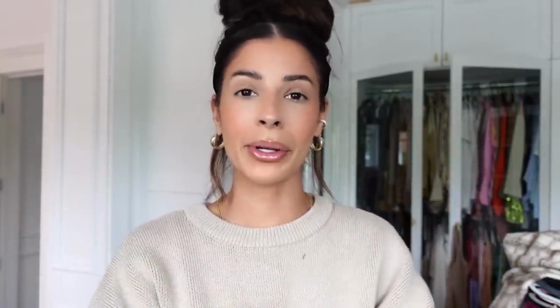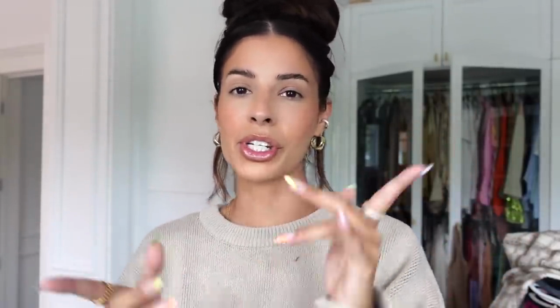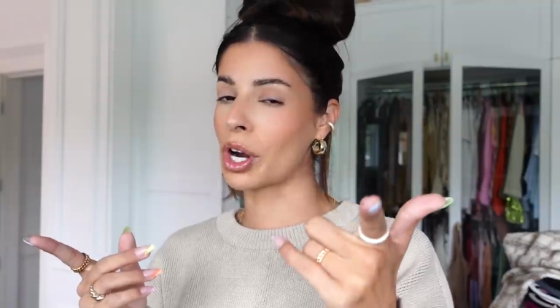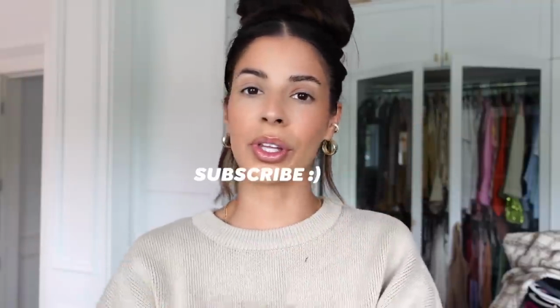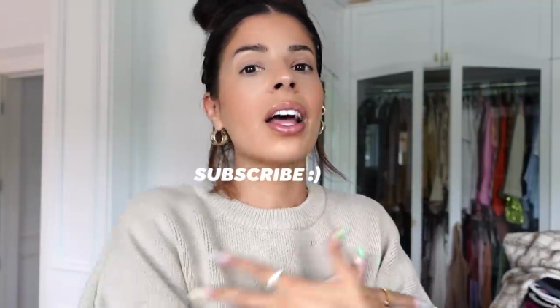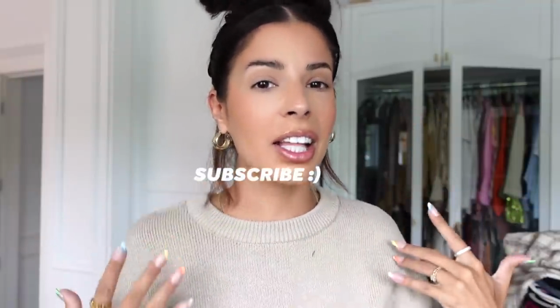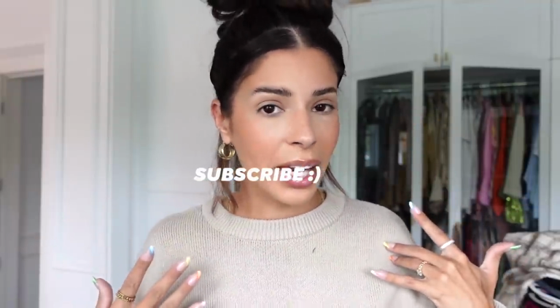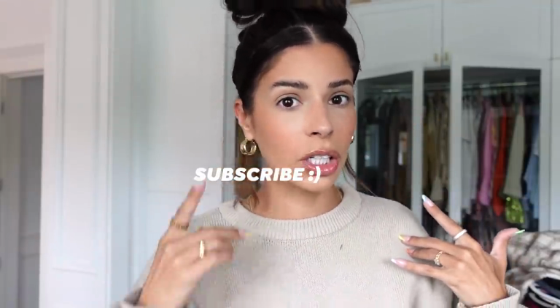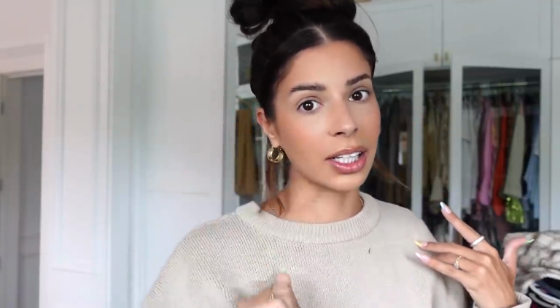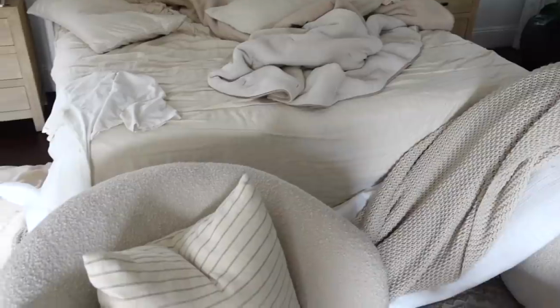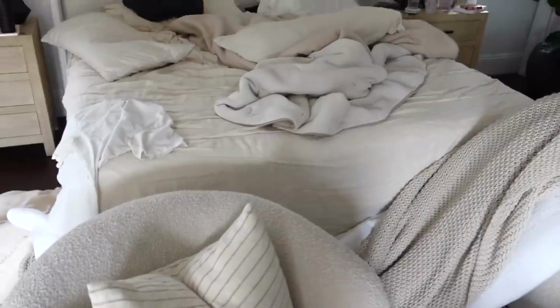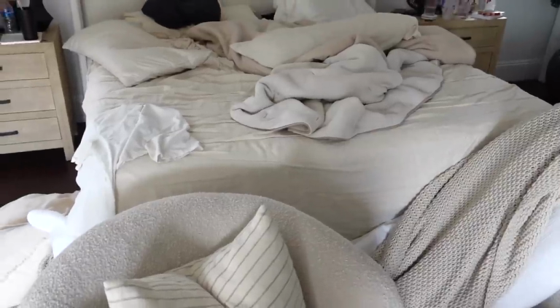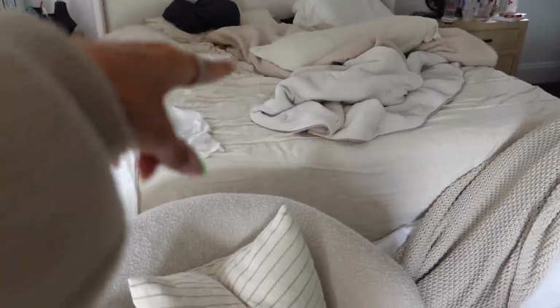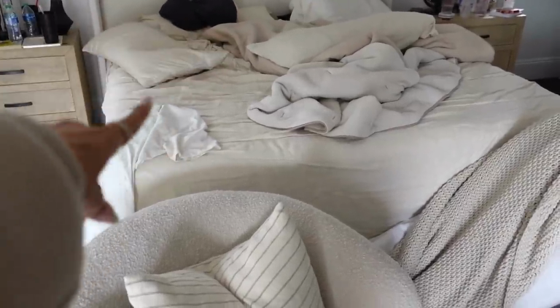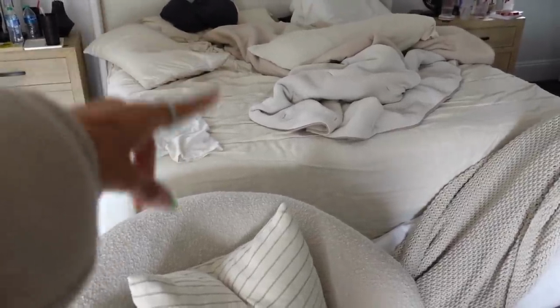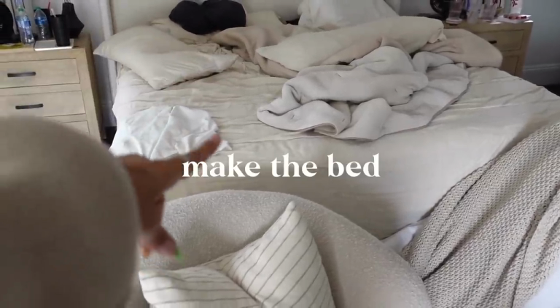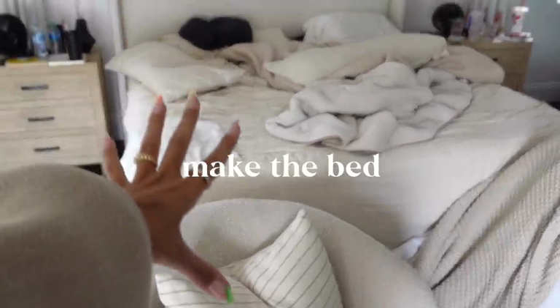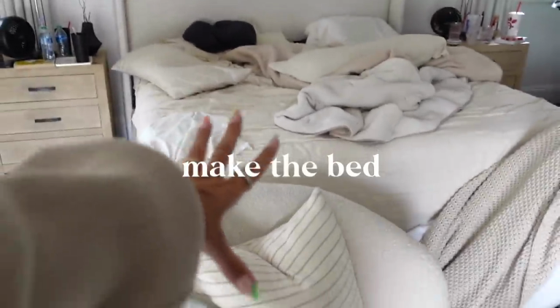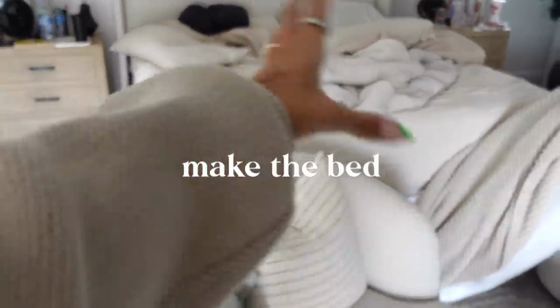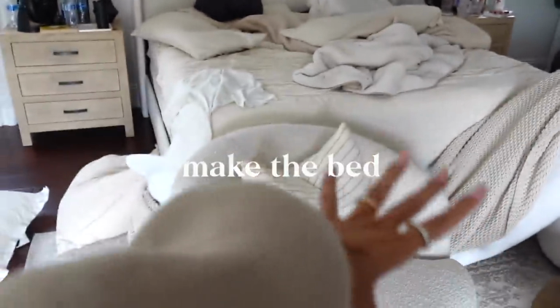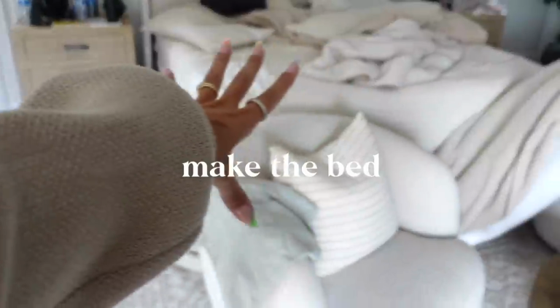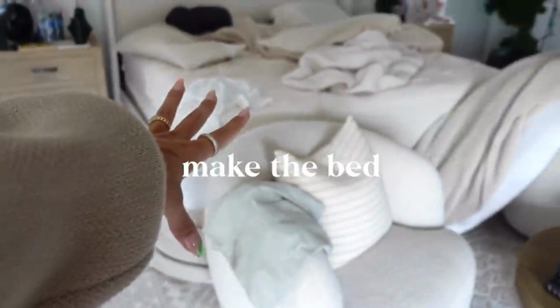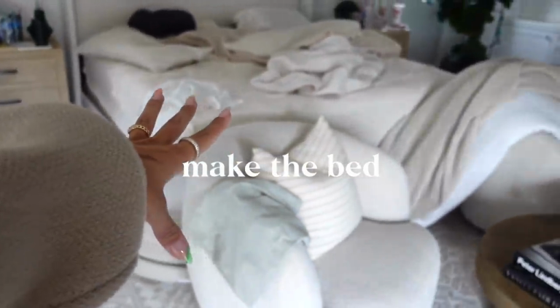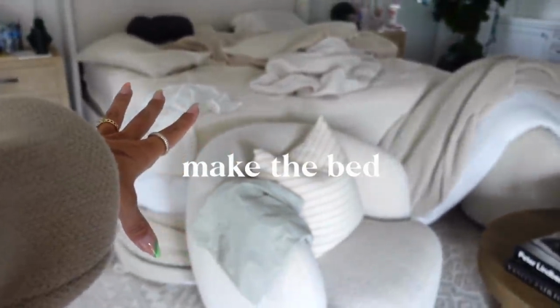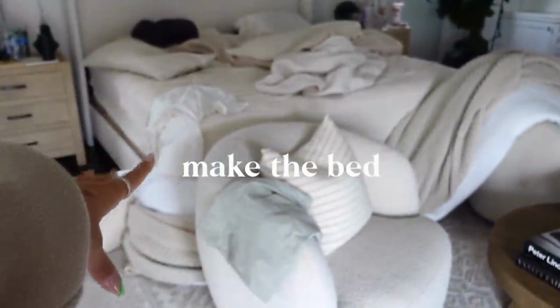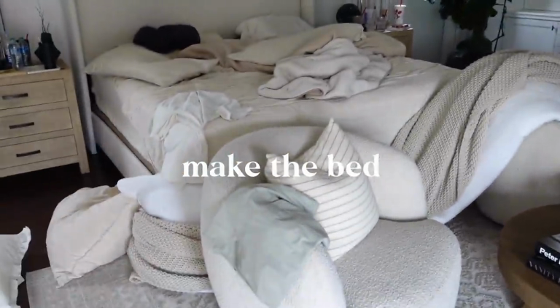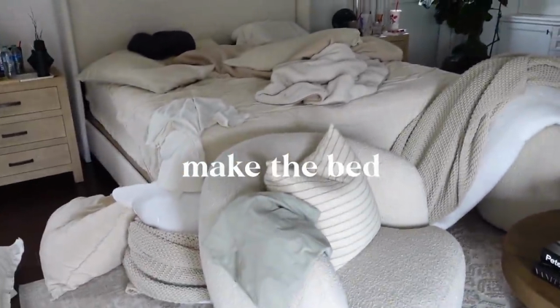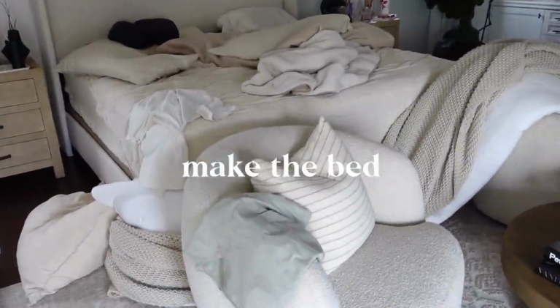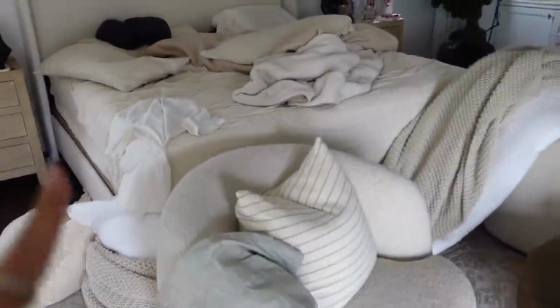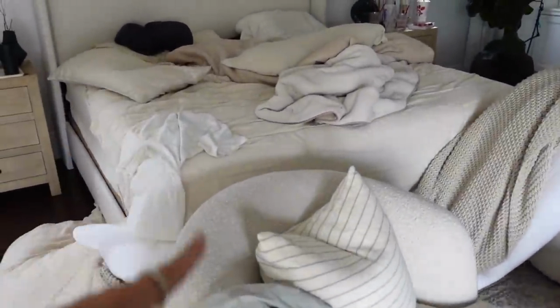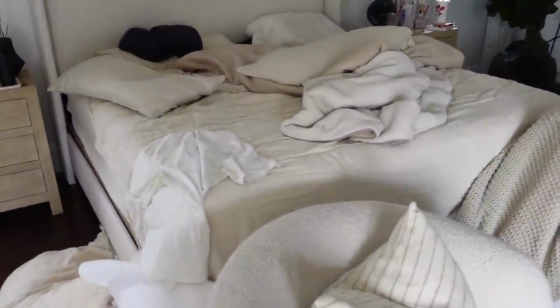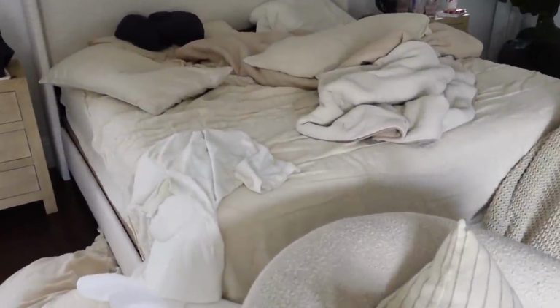Maybe this video will inspire you to clean your space, or maybe you'll just chill and enjoy watching it. Be sure and subscribe before you leave. Let's go ahead and start cleaning. Oddly enough, the first thing I really want to do is make my bed, because then I feel like I can put stuff on the bed to organize it. I'll link the bedding down below.